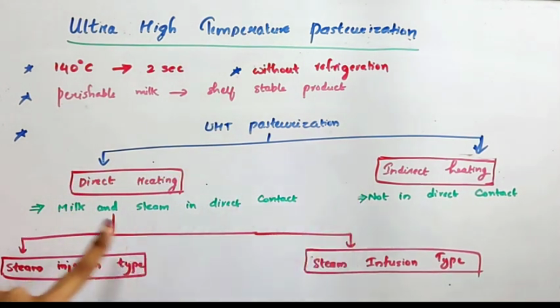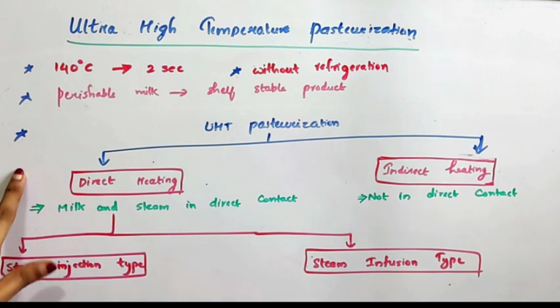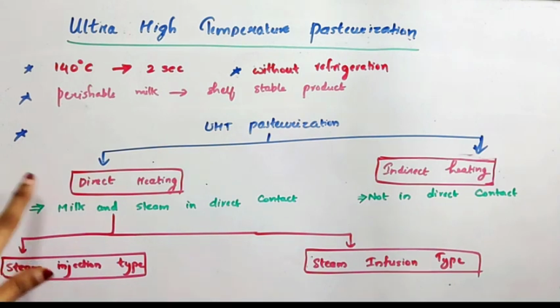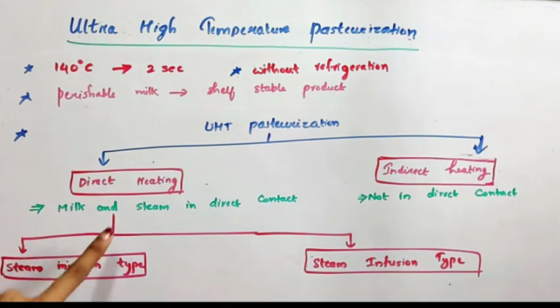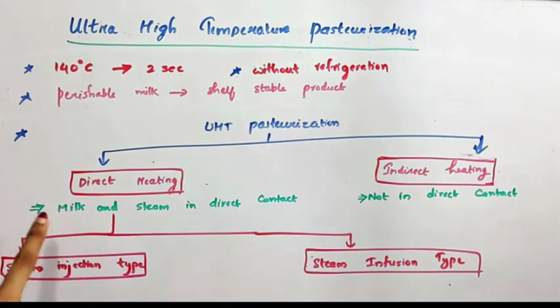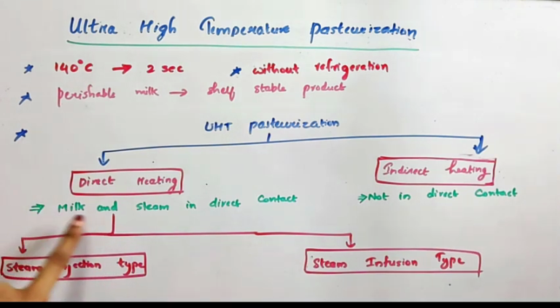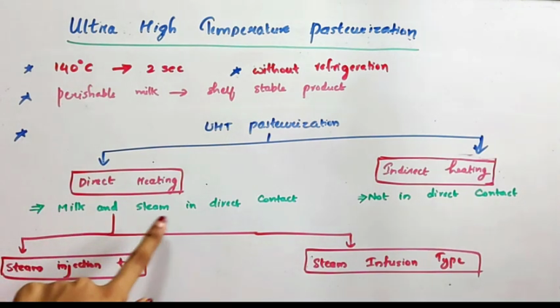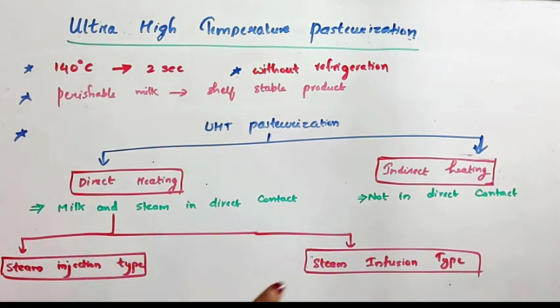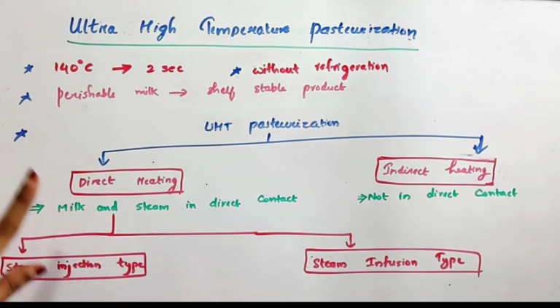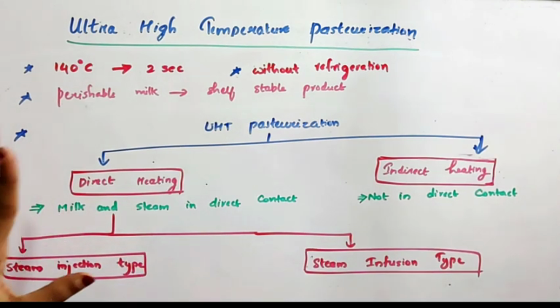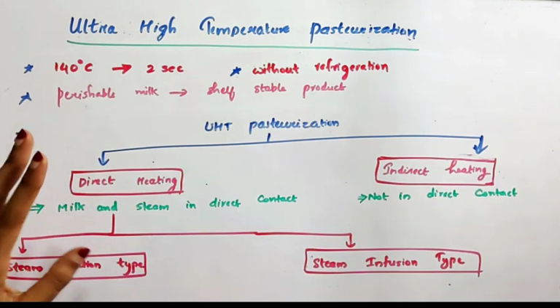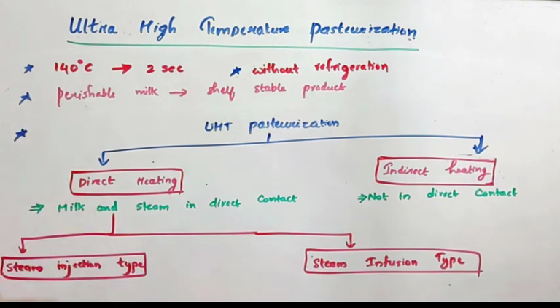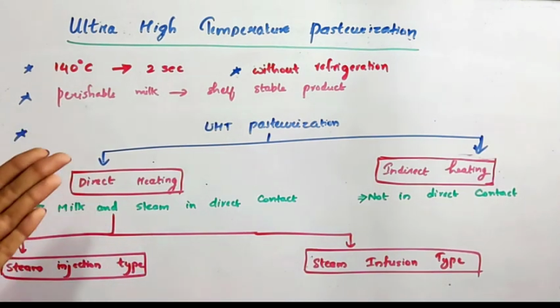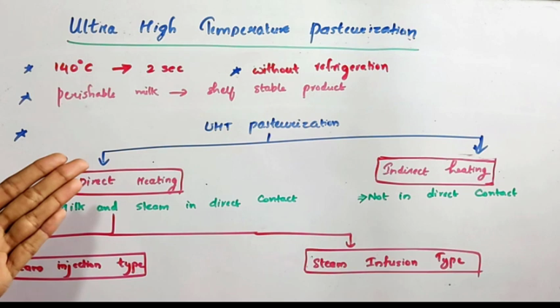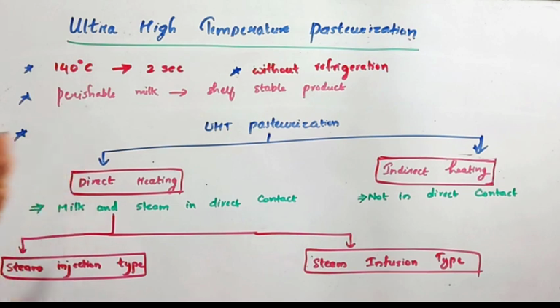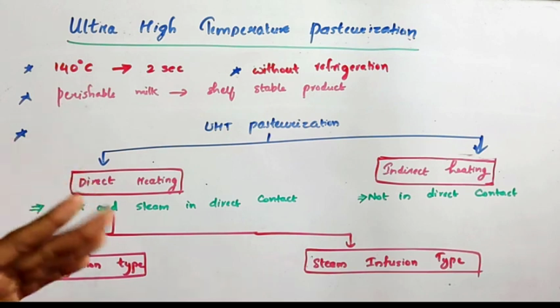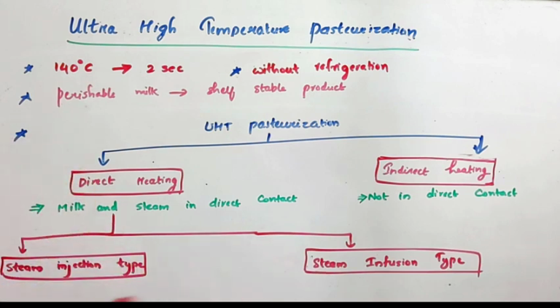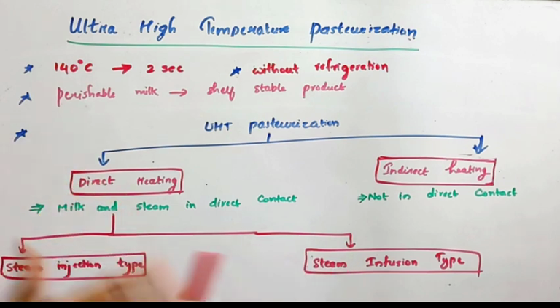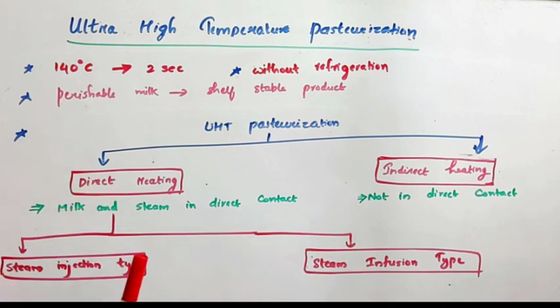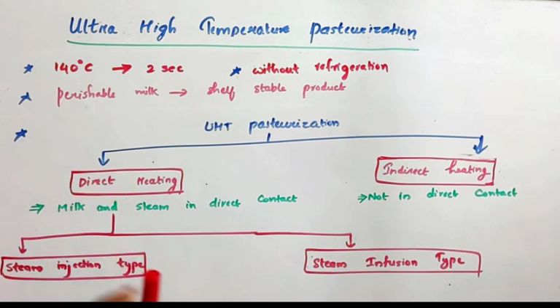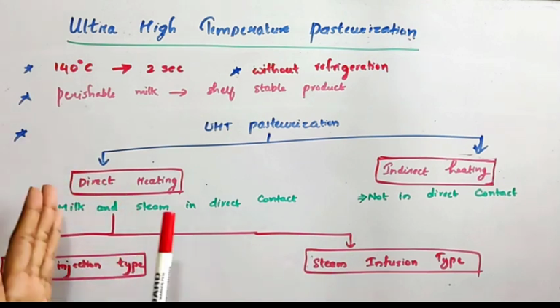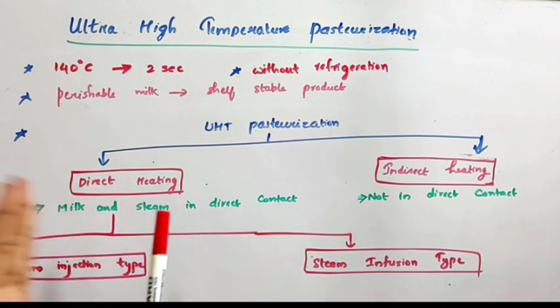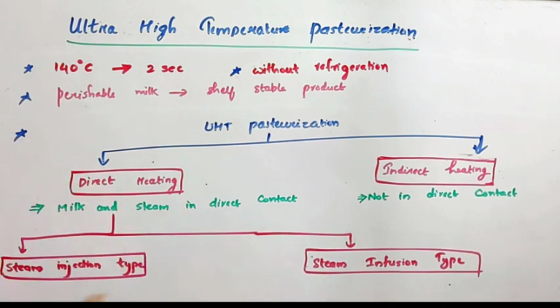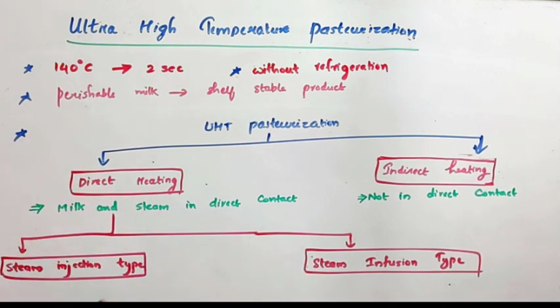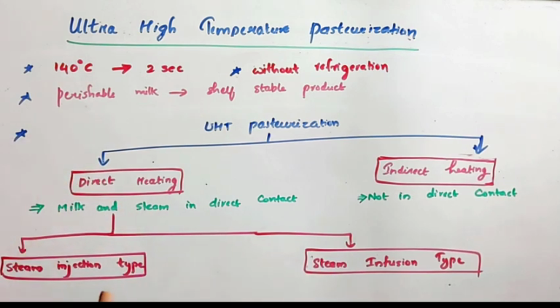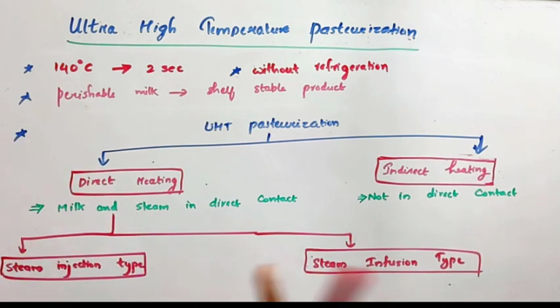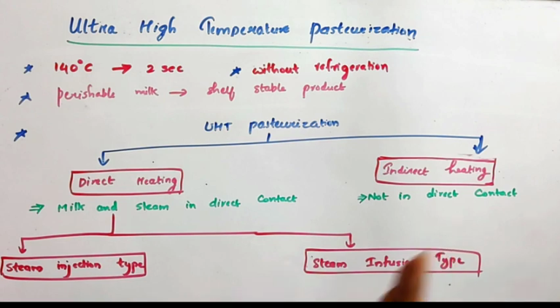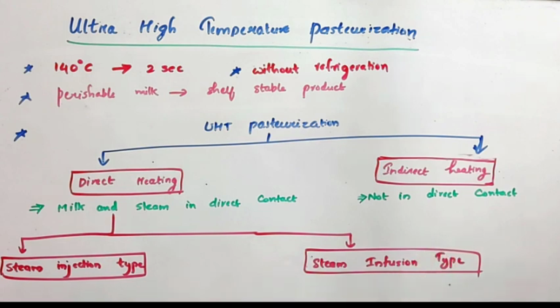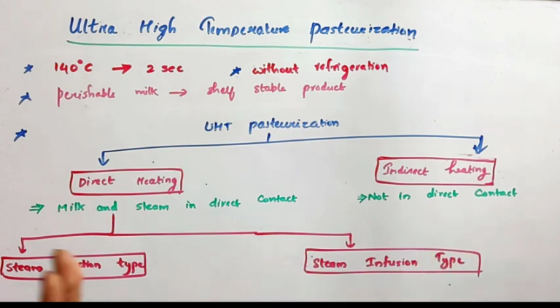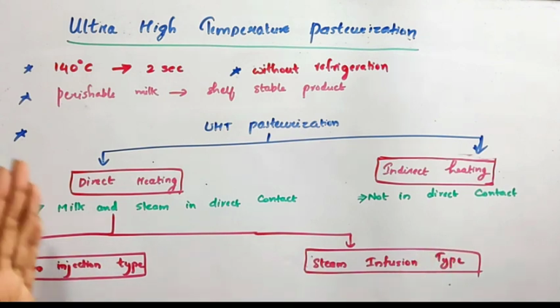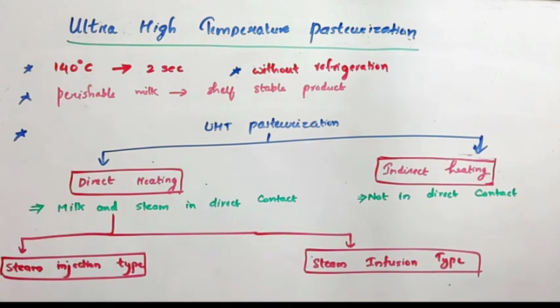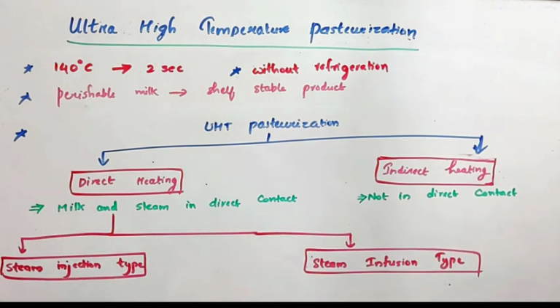As the name indicates, in direct heating milk and steam are in direct contact with each other. Steam is used for heating the milk. In direct heating they are in direct contact, but in indirect heating they are not in direct contact.